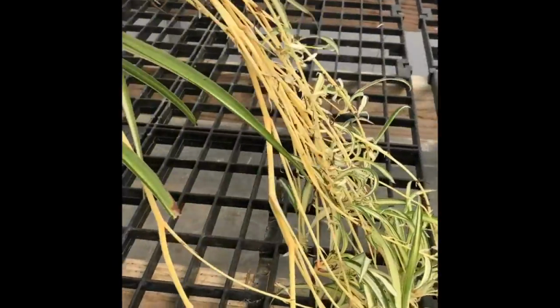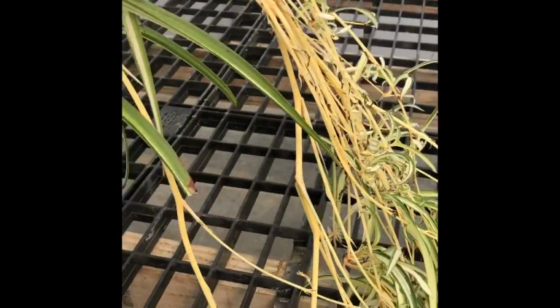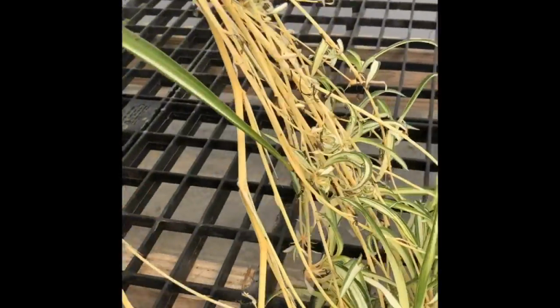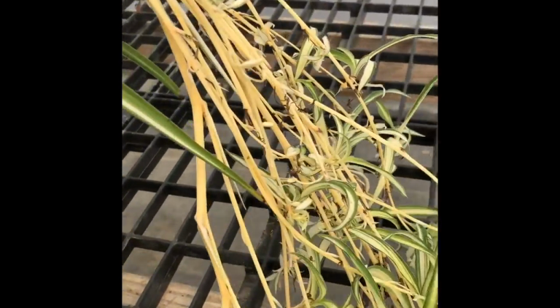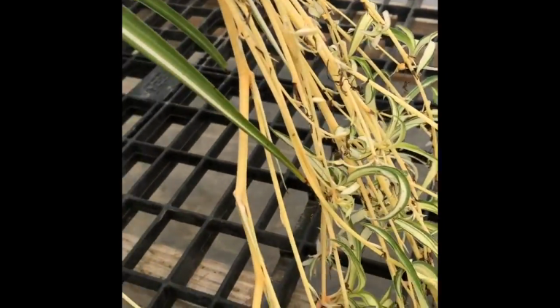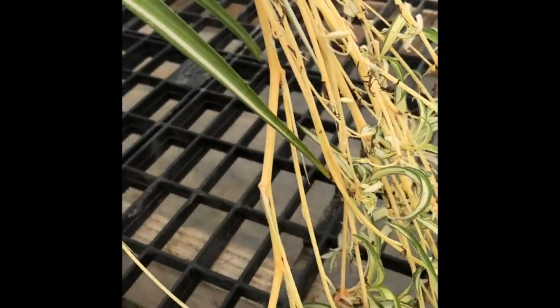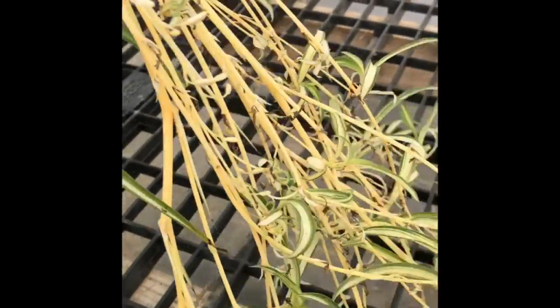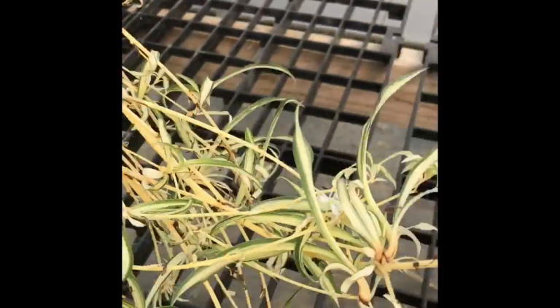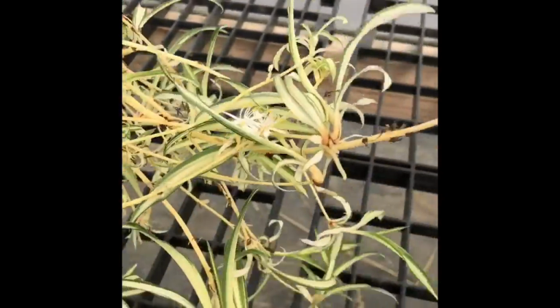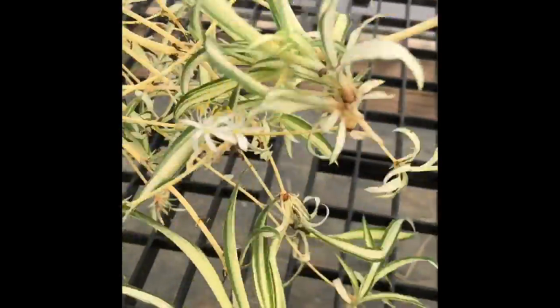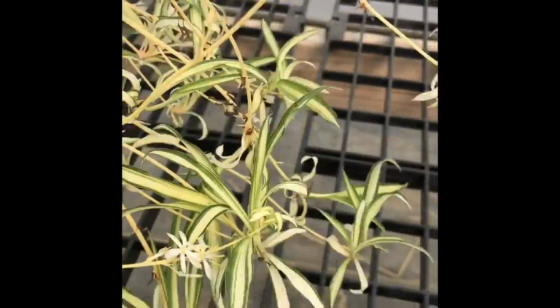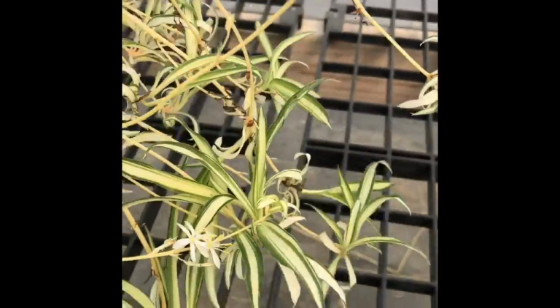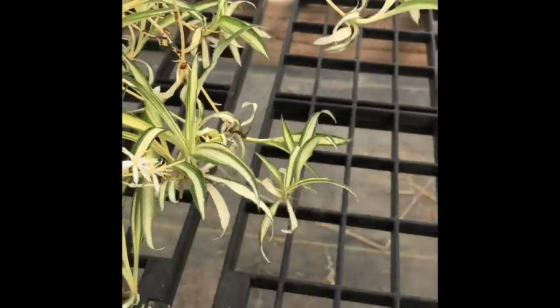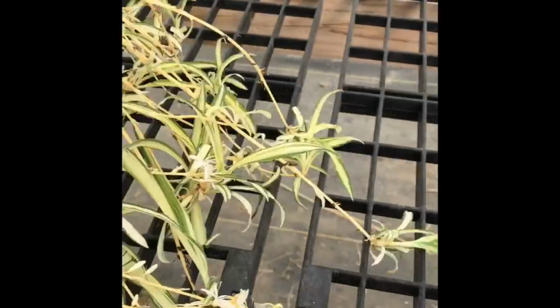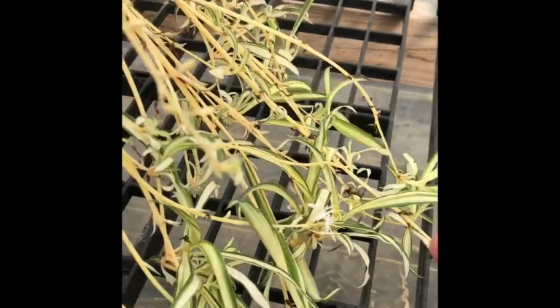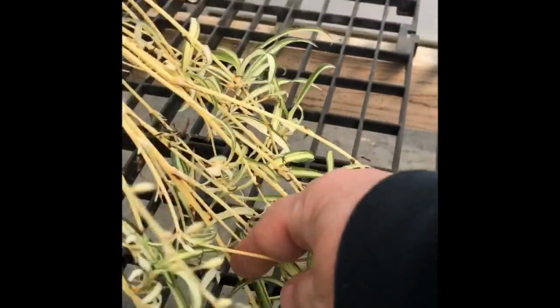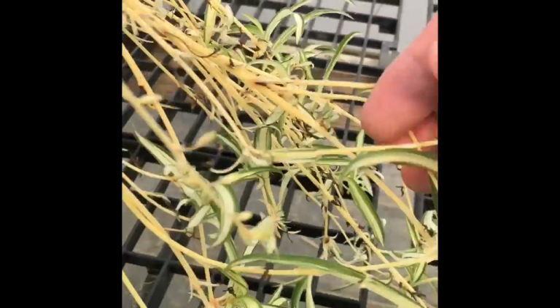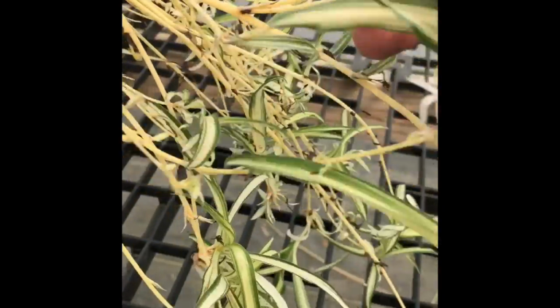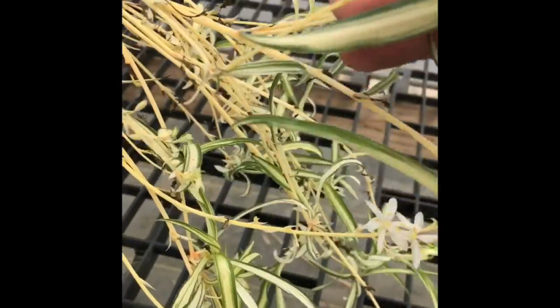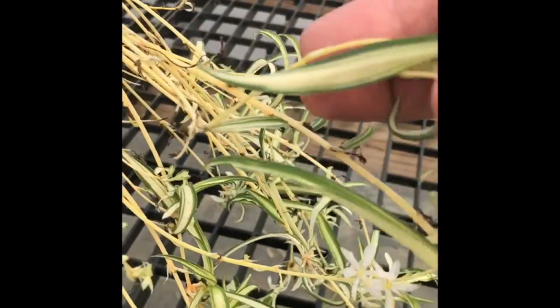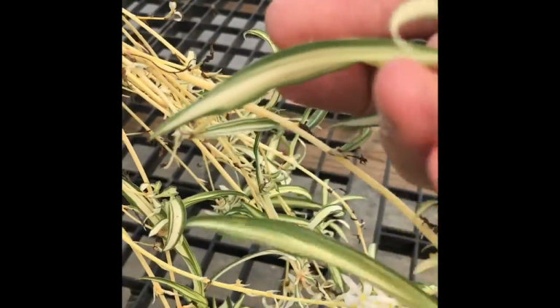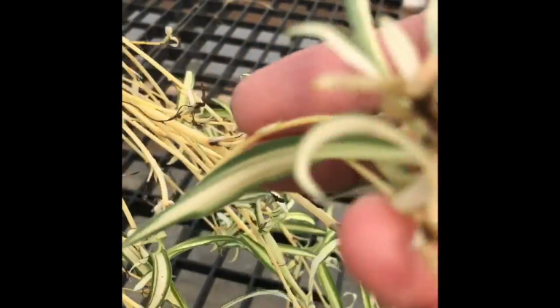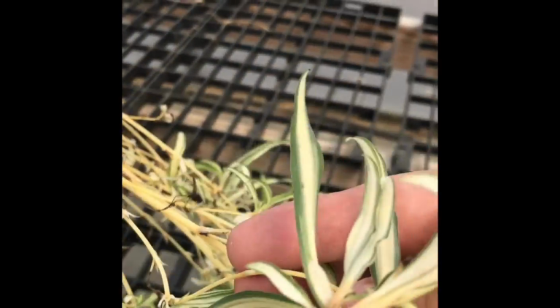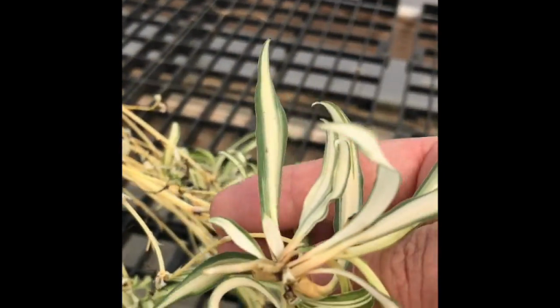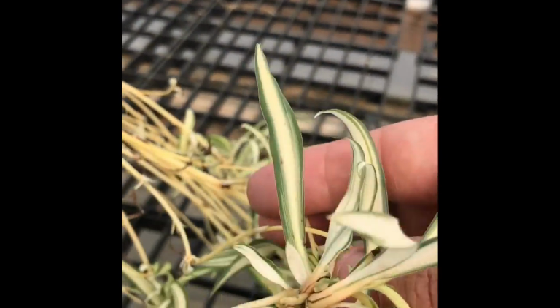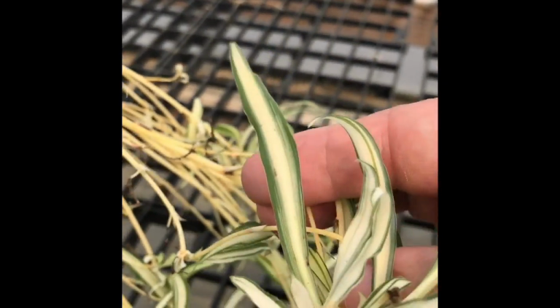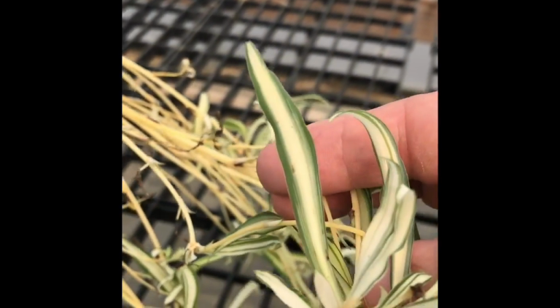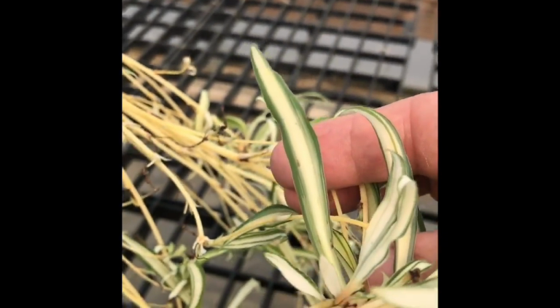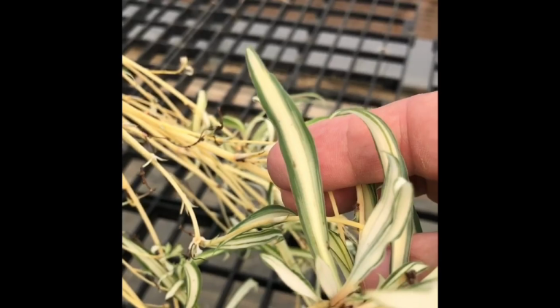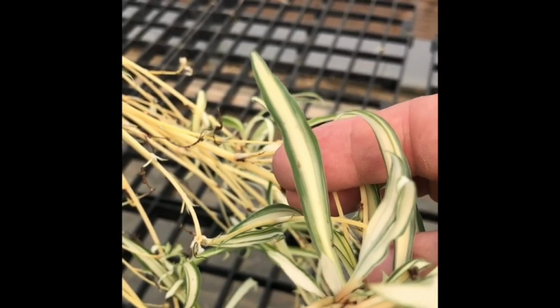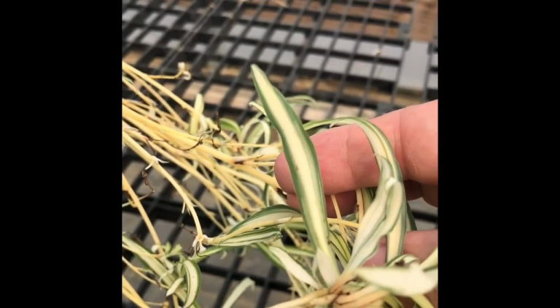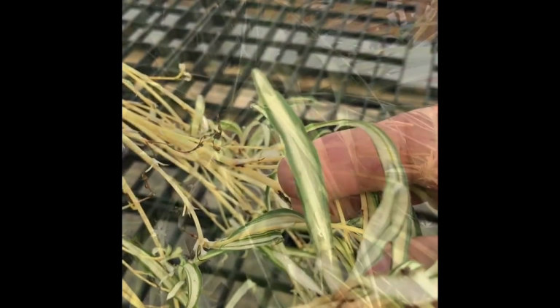If you look at the little babies, you can often — let's see if I can find one here — often find little roots starting on them, because this is how the plant propagates.